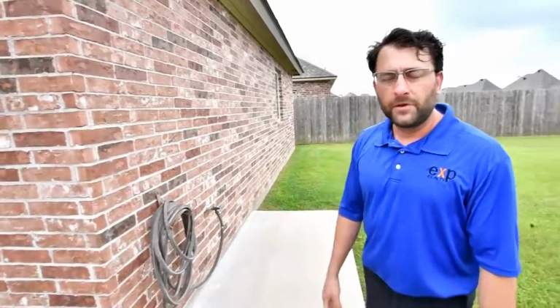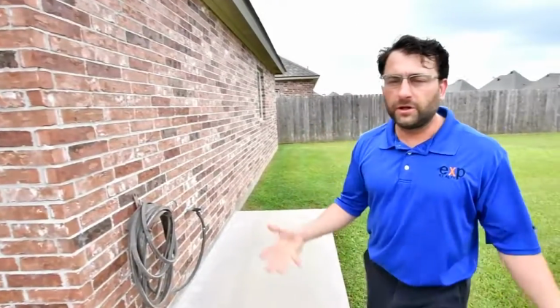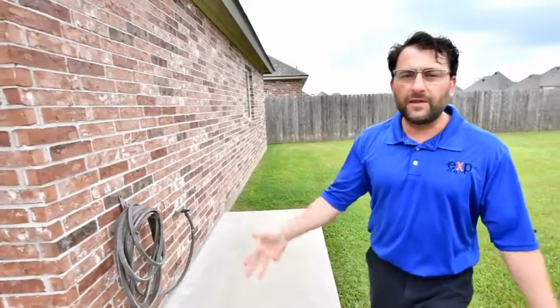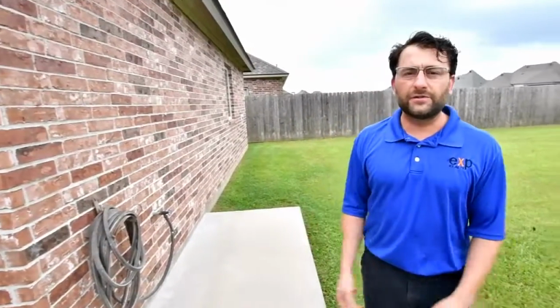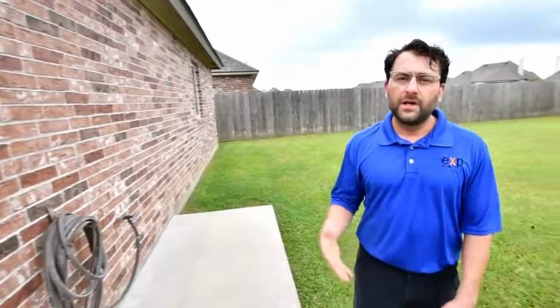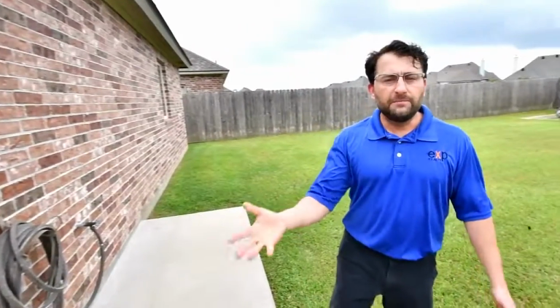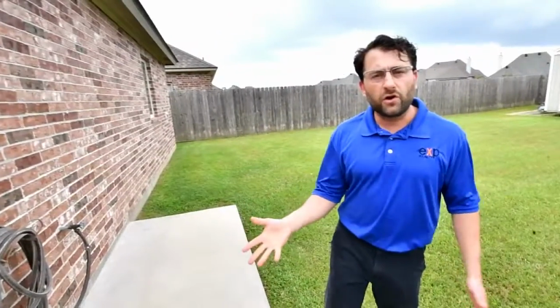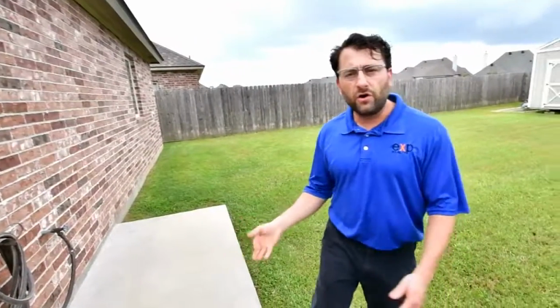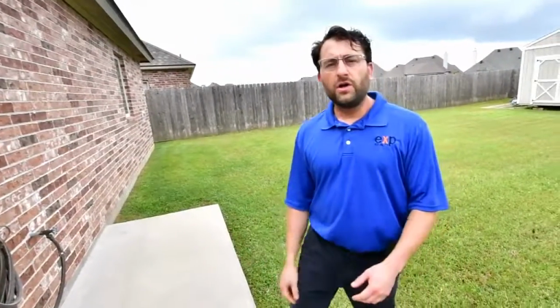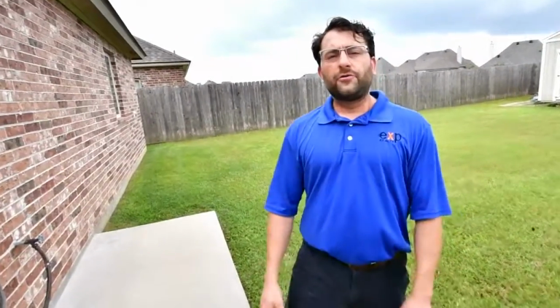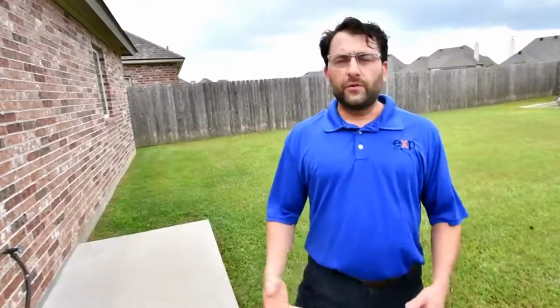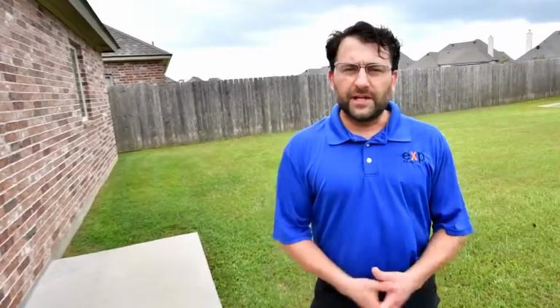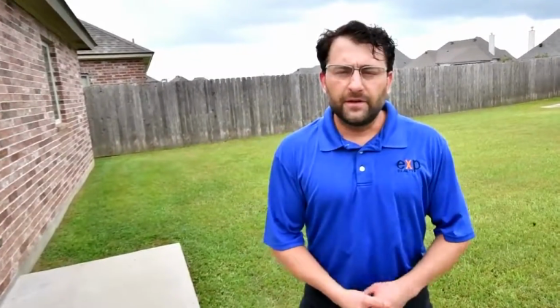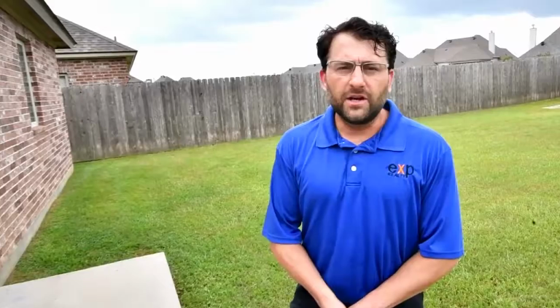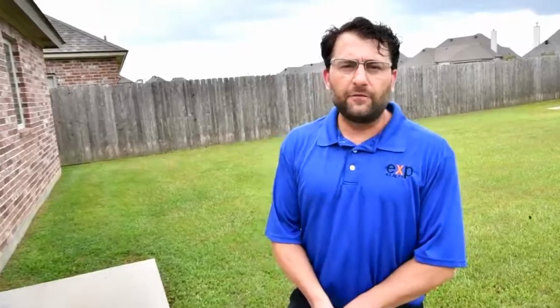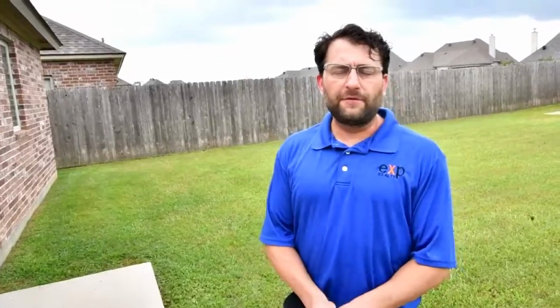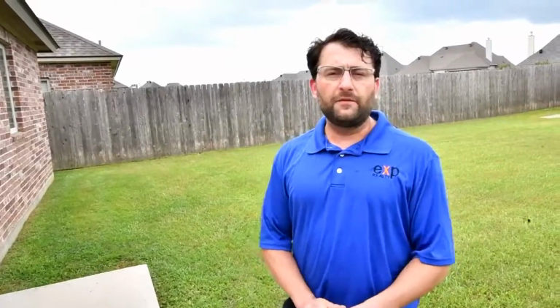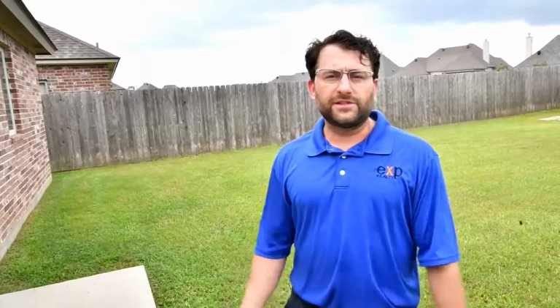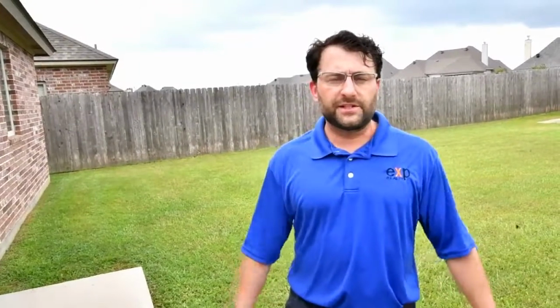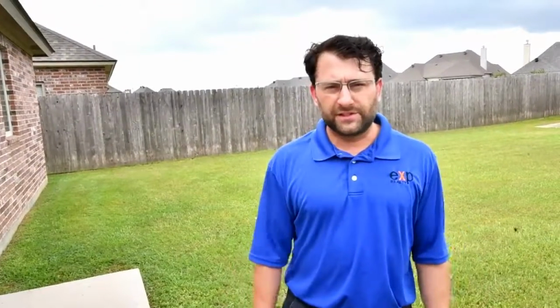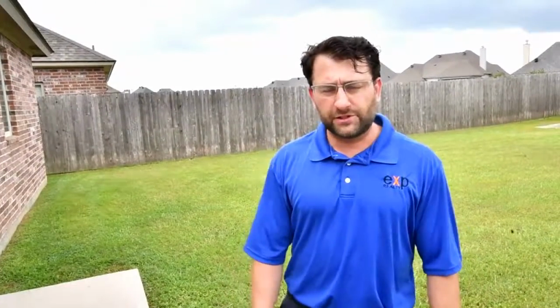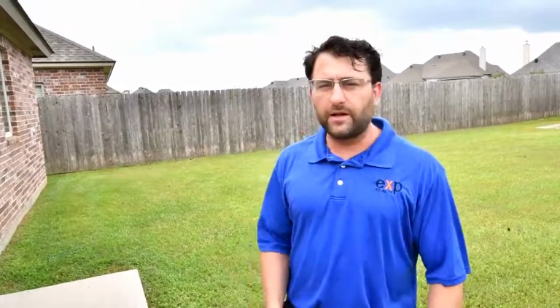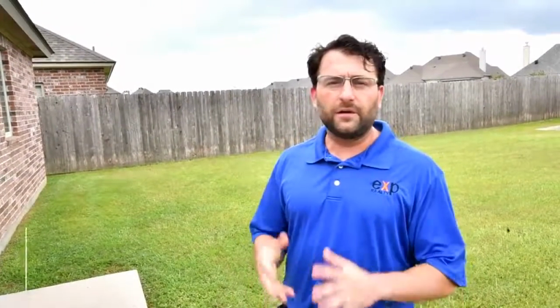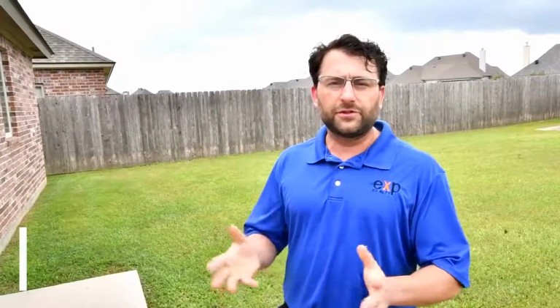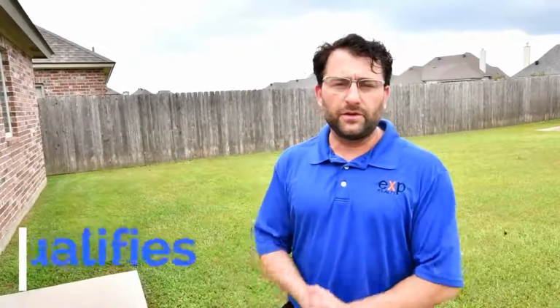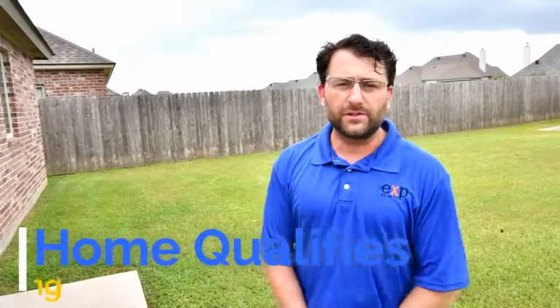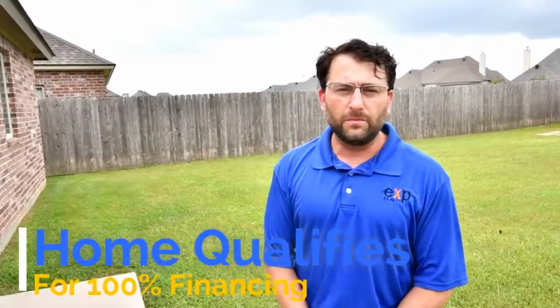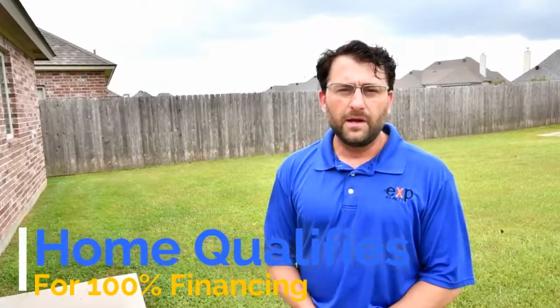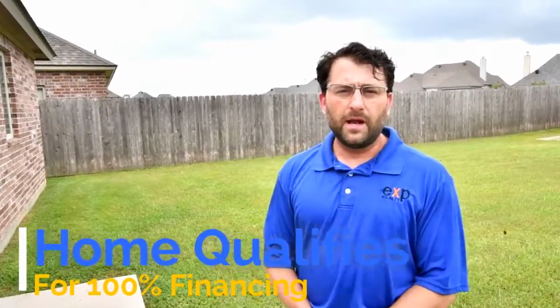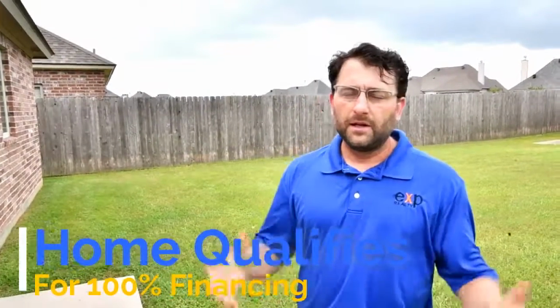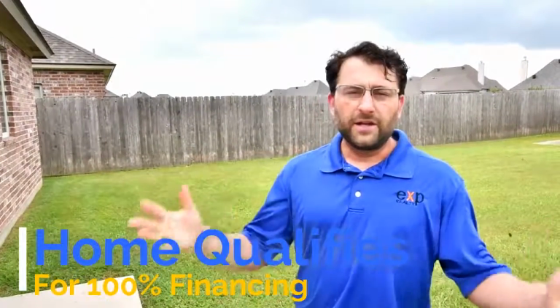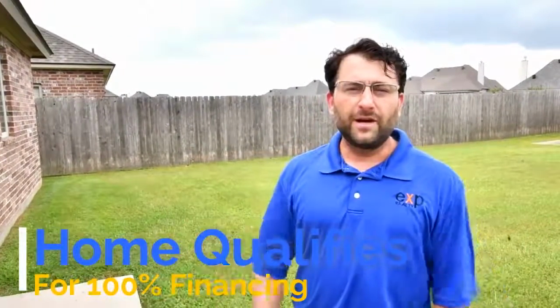You're going to love the house. Give me a call at 337-945-6763. I'd love to show you this home. Thank you guys.